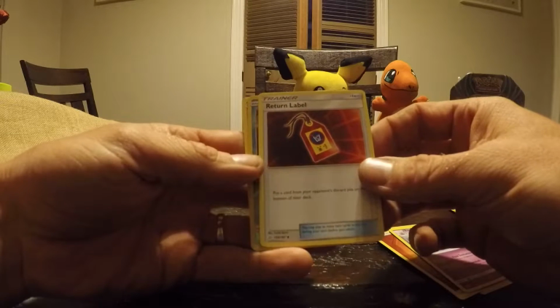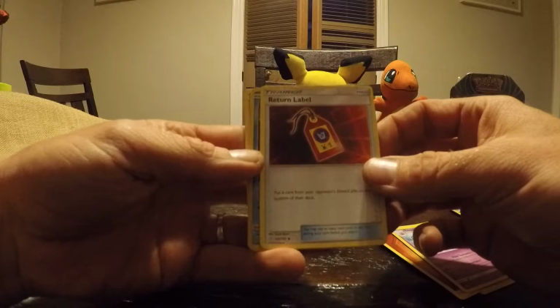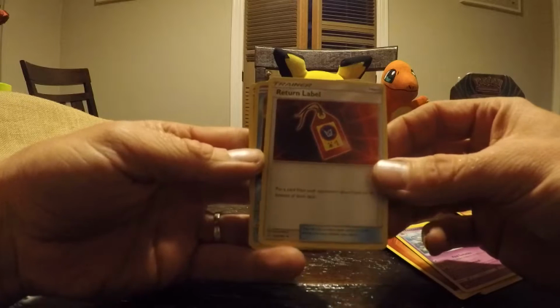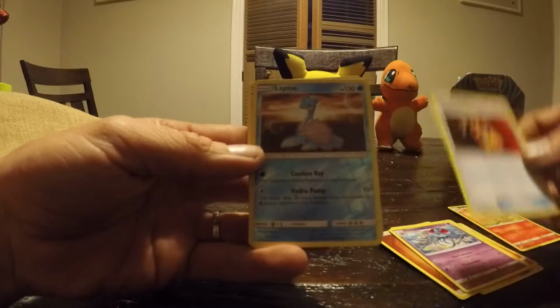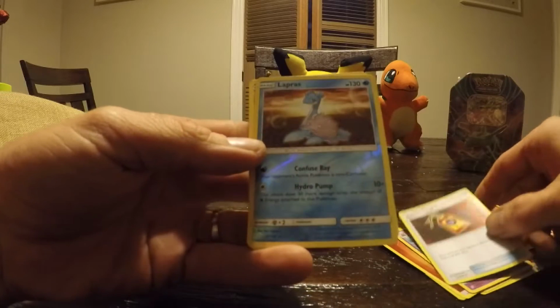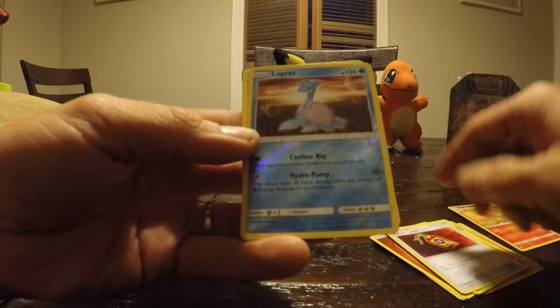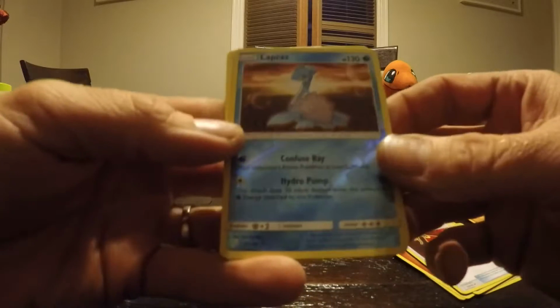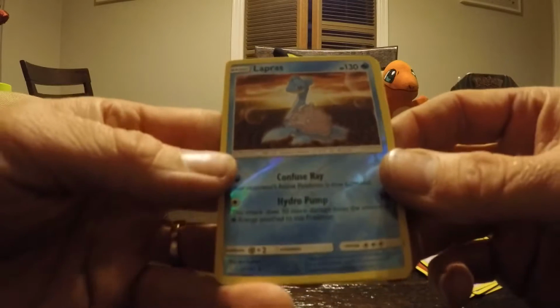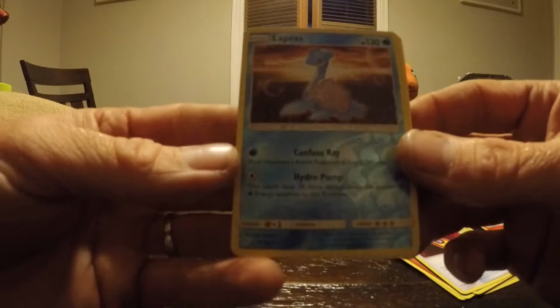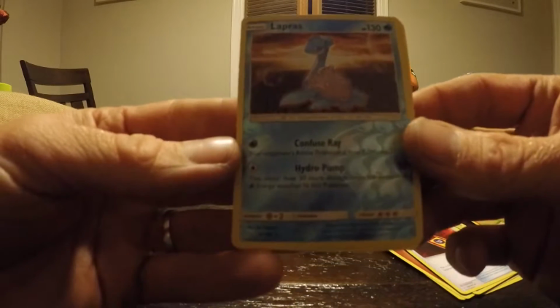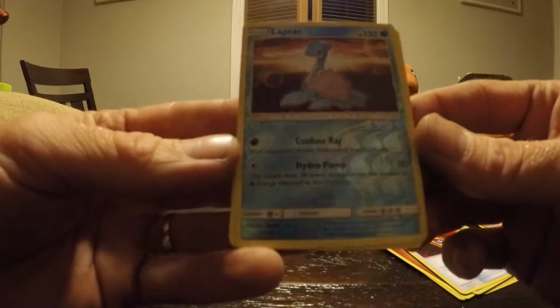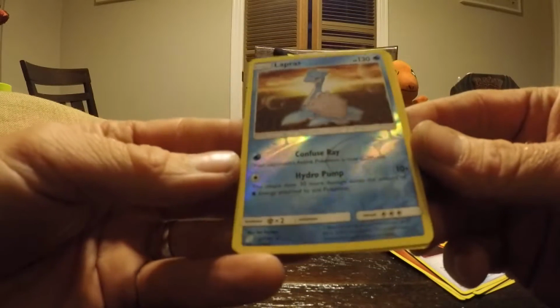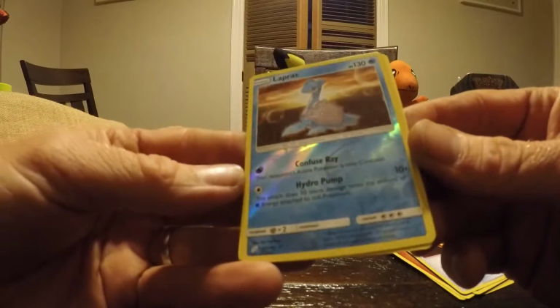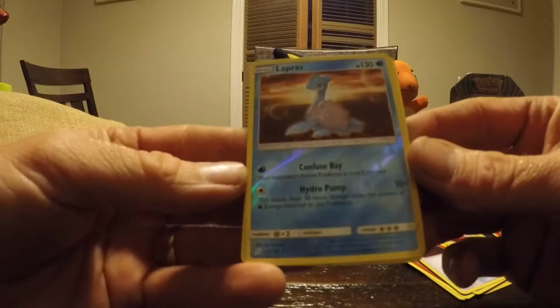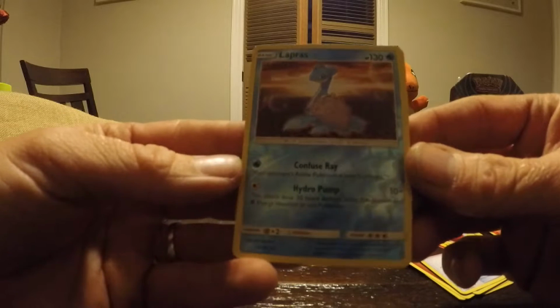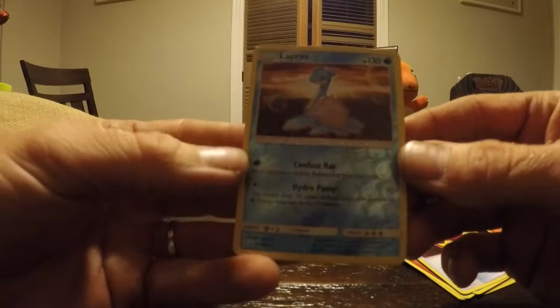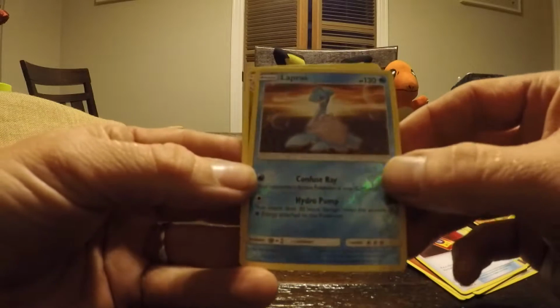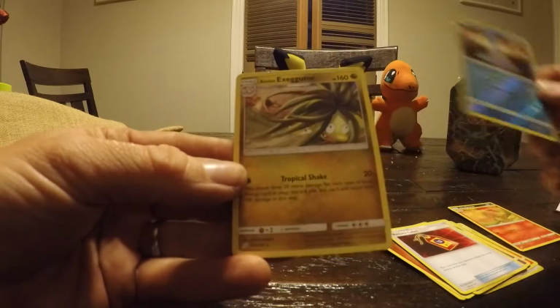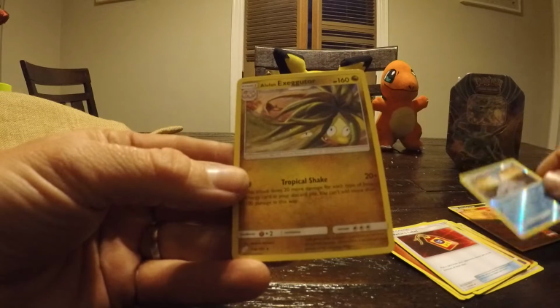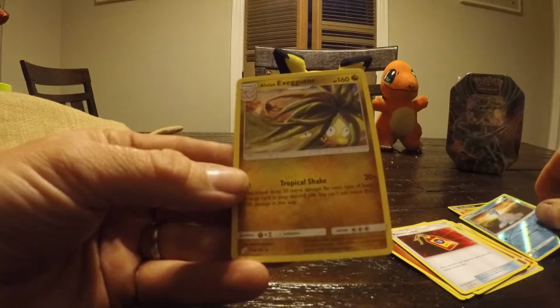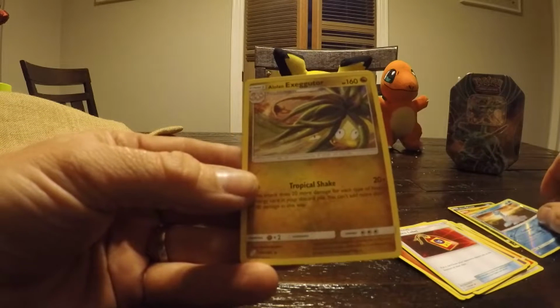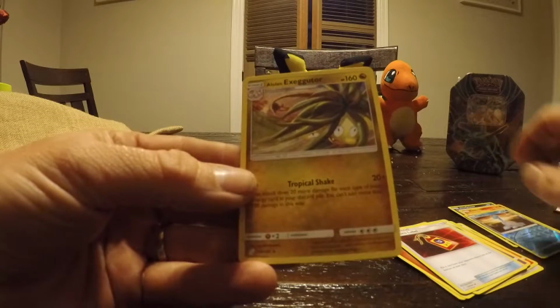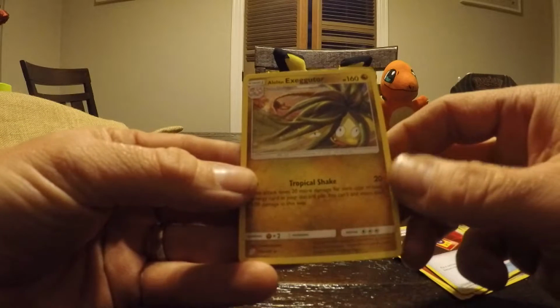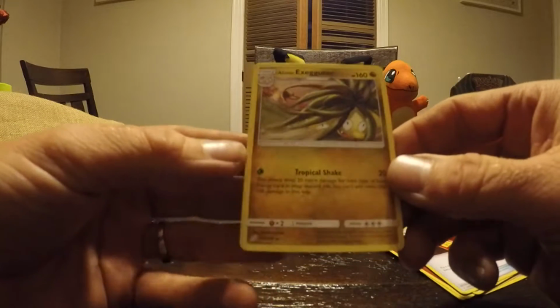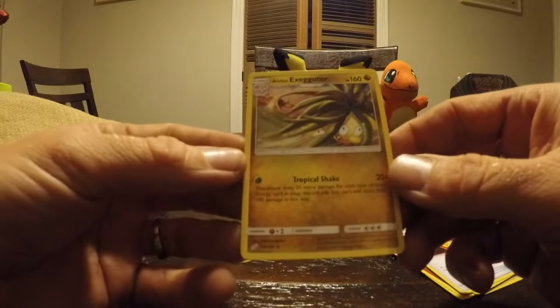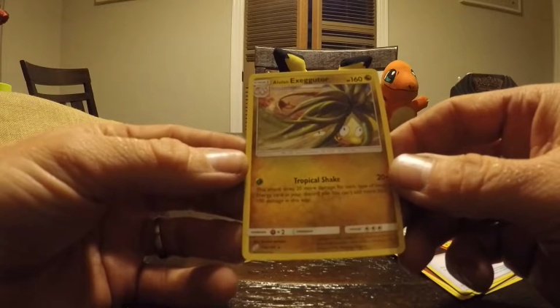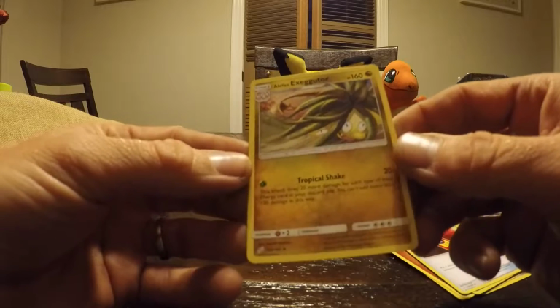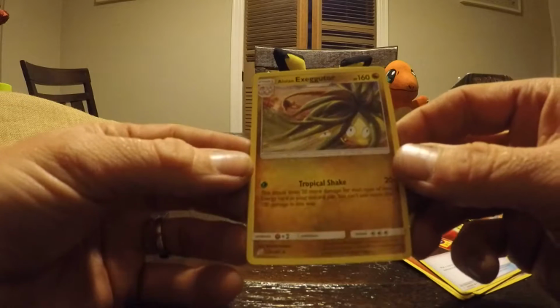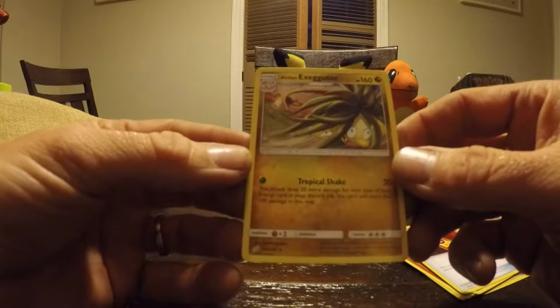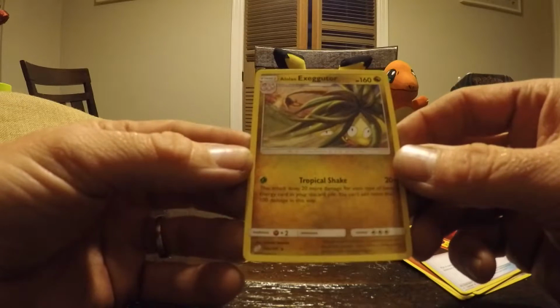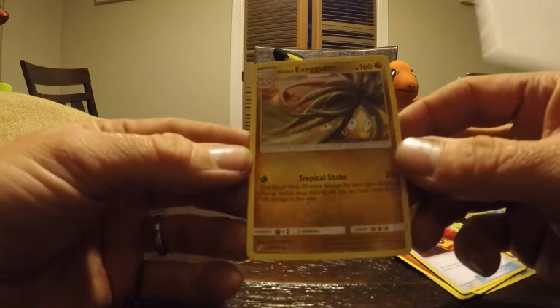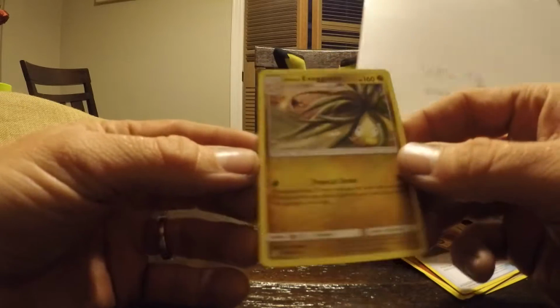Ooh, I want that one — that's a good one. That's nice. It's a foil too, I need one. I want that one — Executor. I want that. Very good. Stage one. That's nice.